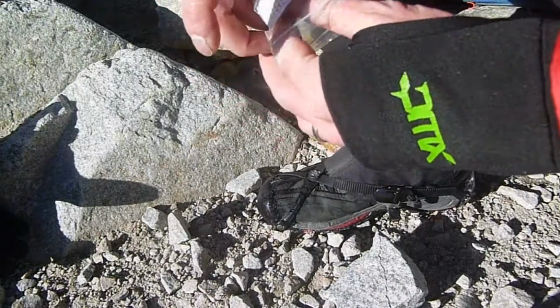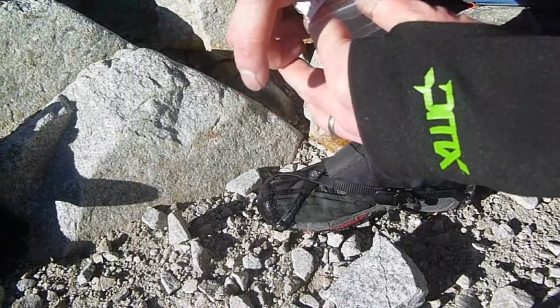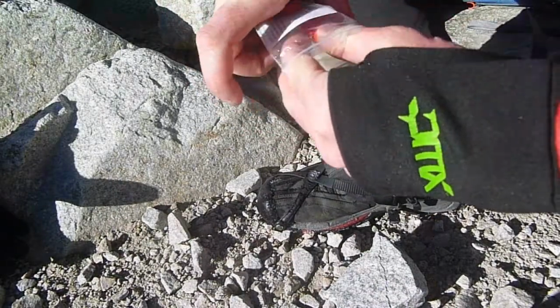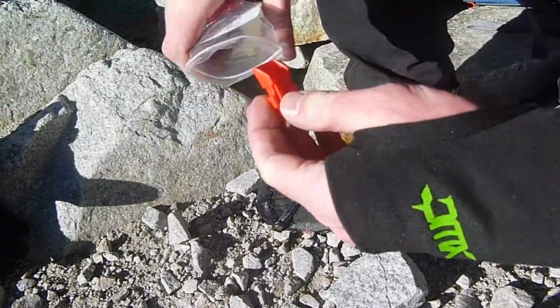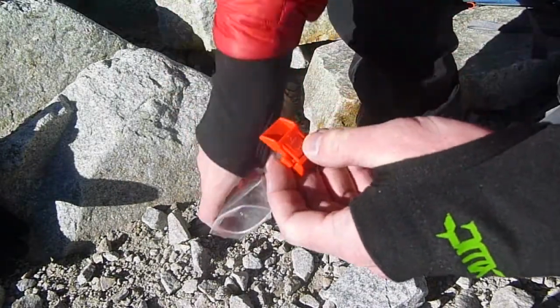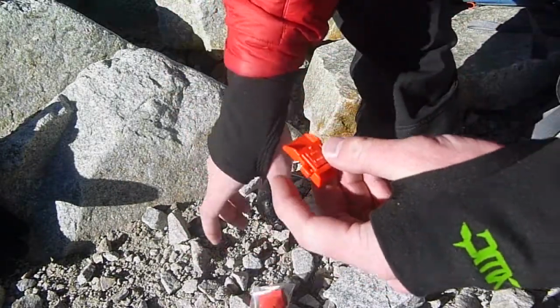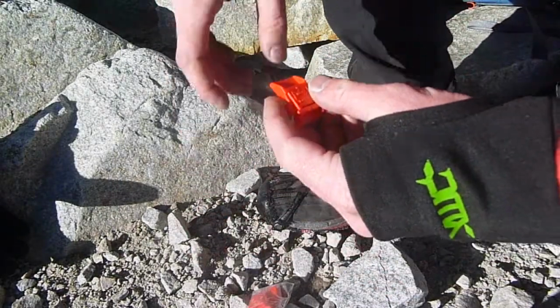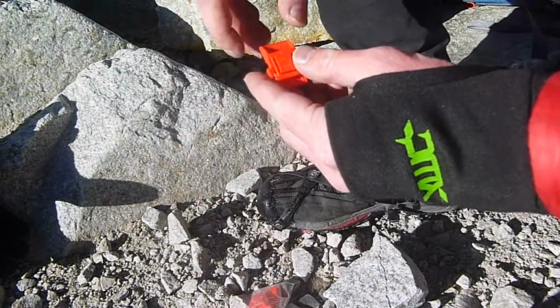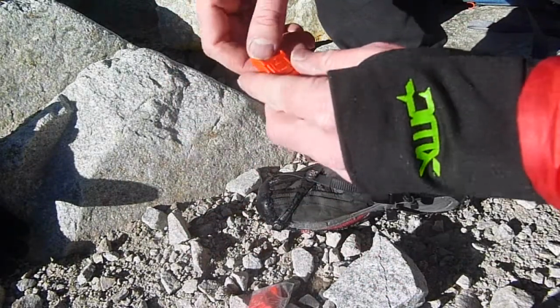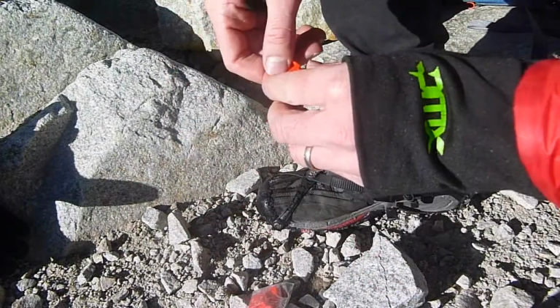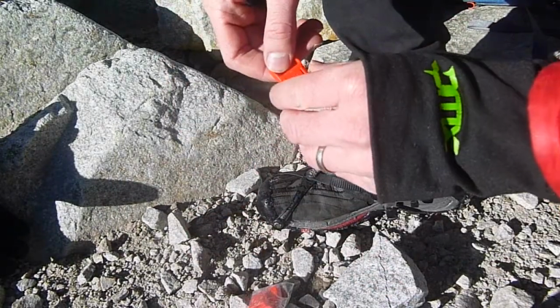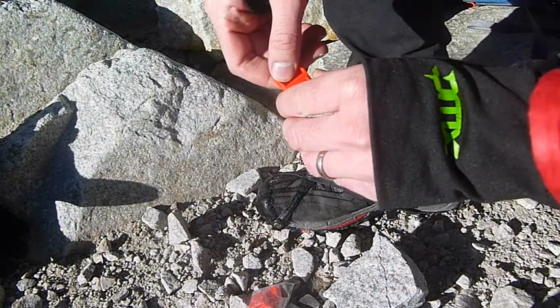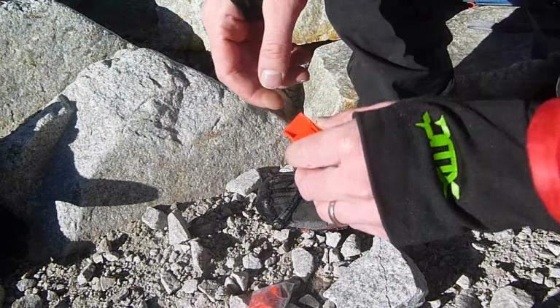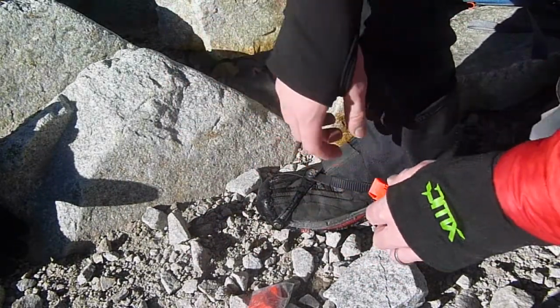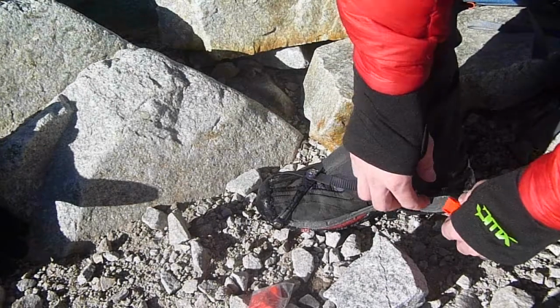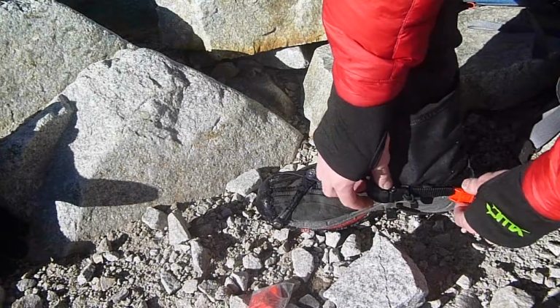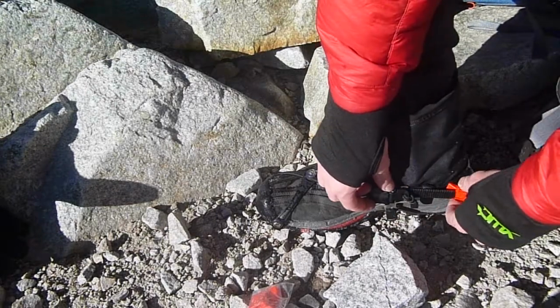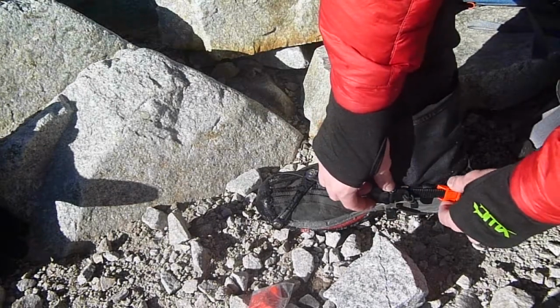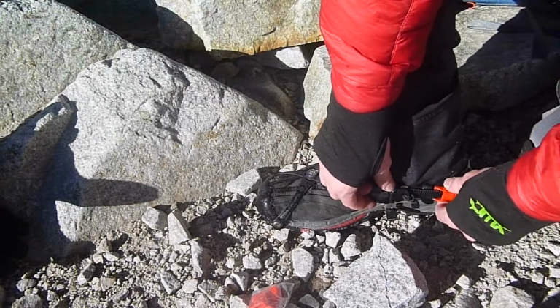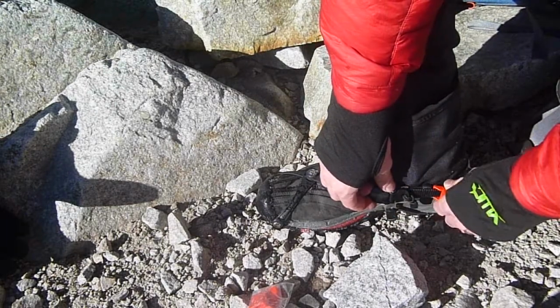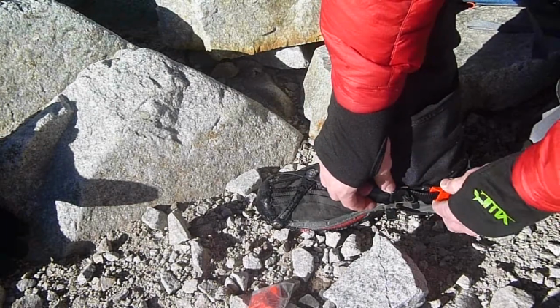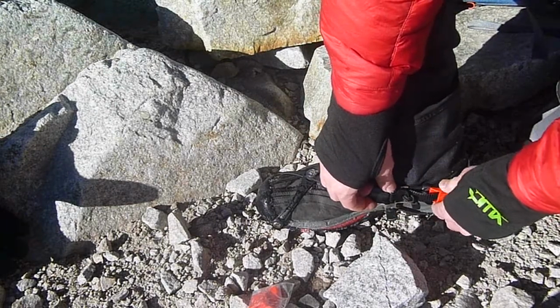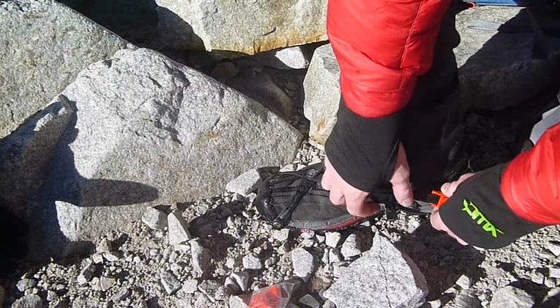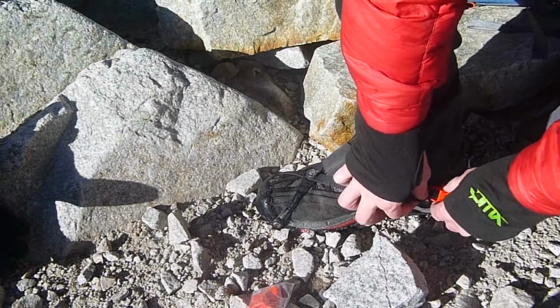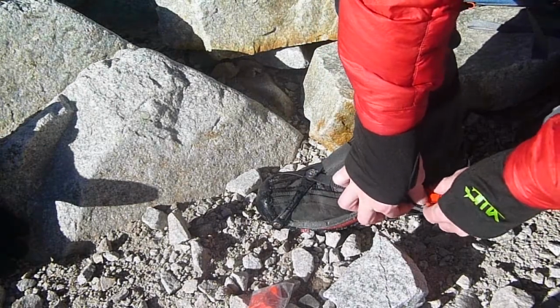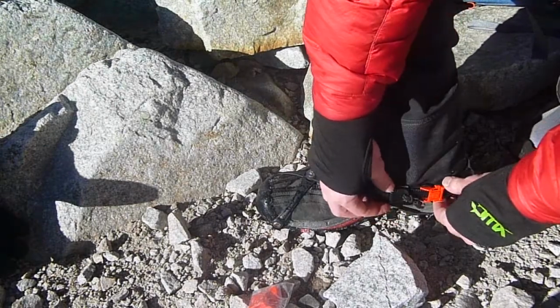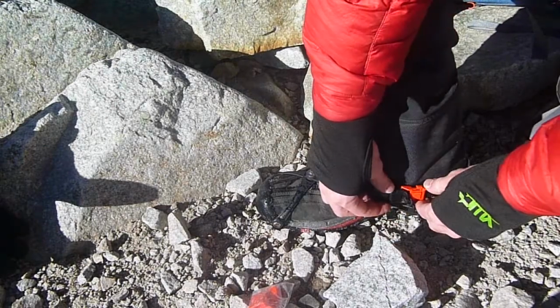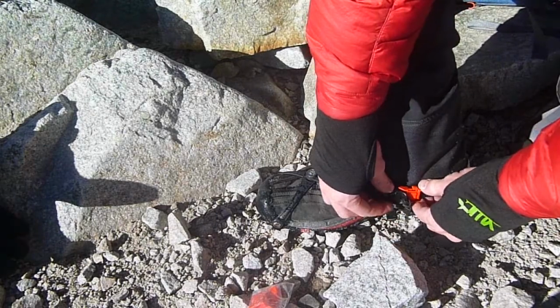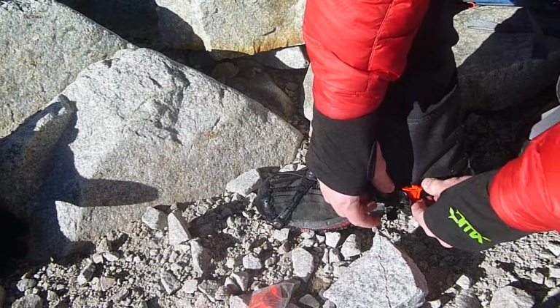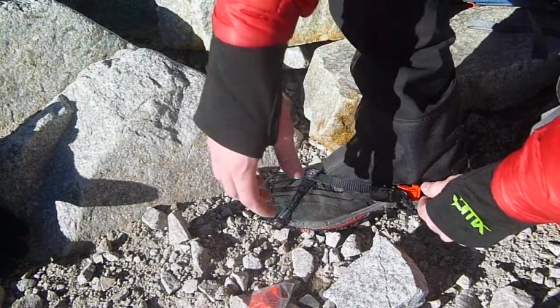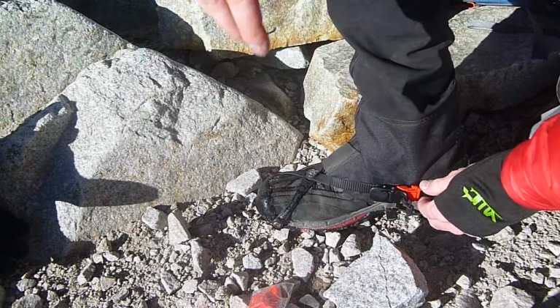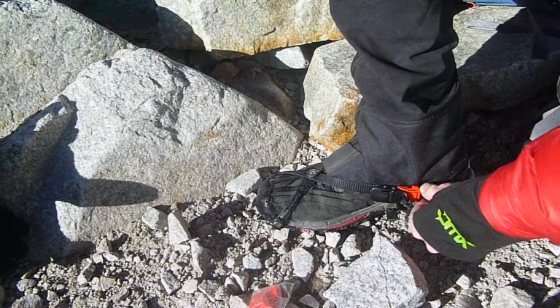Are you worried about them sliding off because of snow impacts? Don't. There's a set of four red alpine stoppers that slide onto the strap and underneath the ratchet to prevent them coming undone.